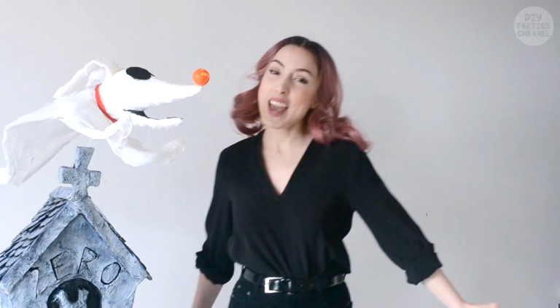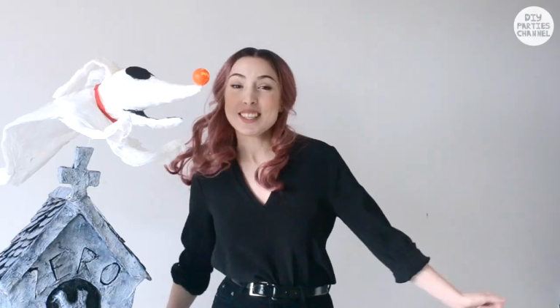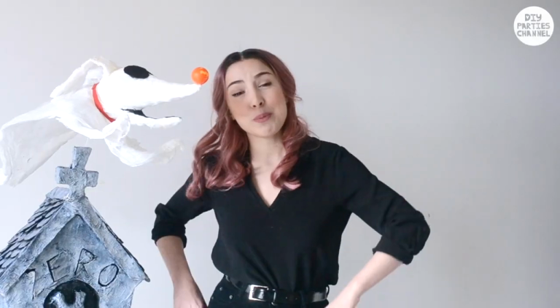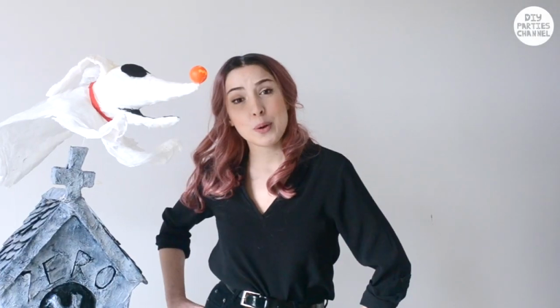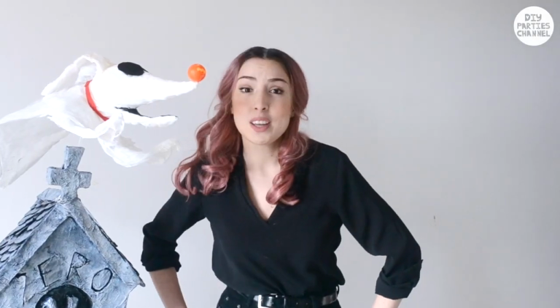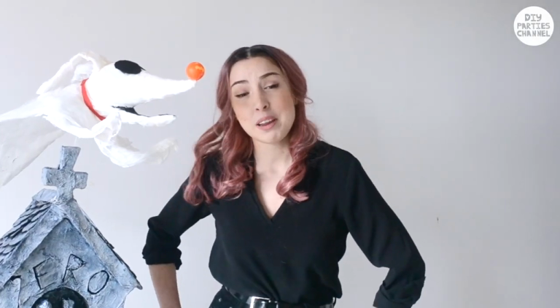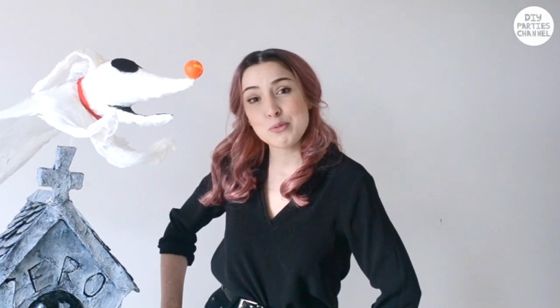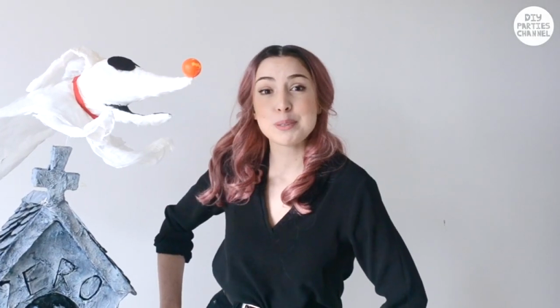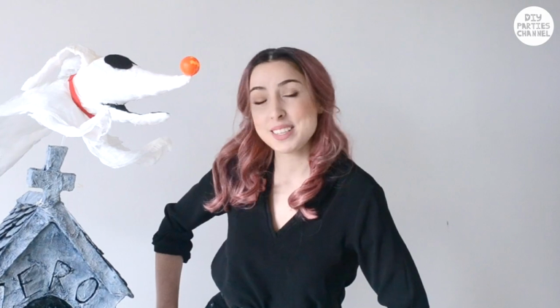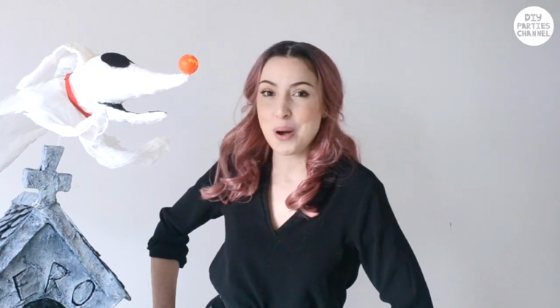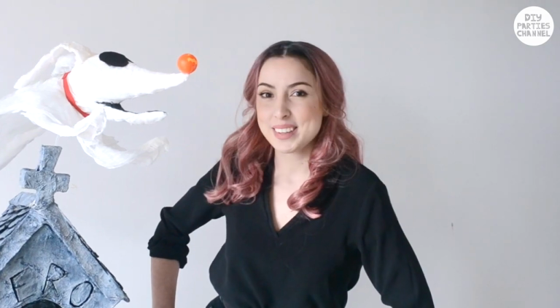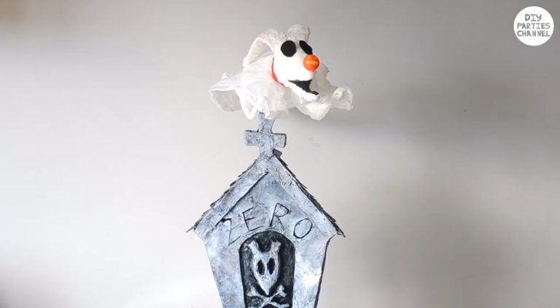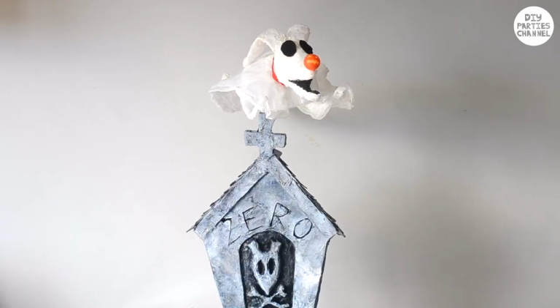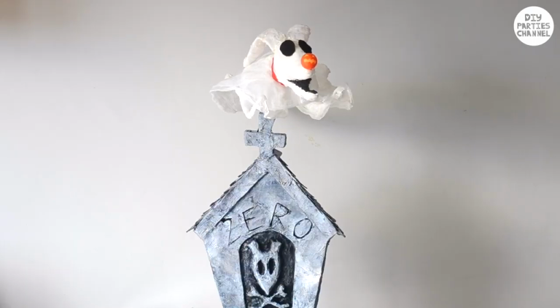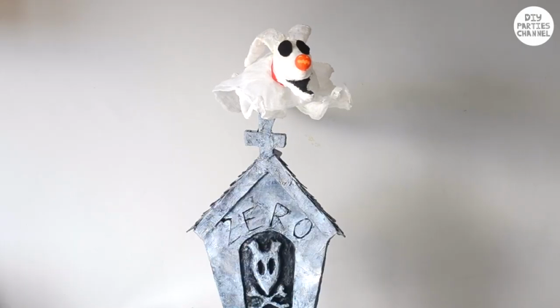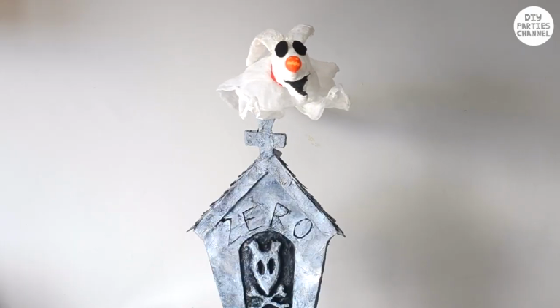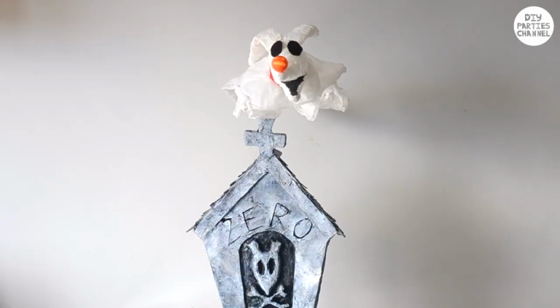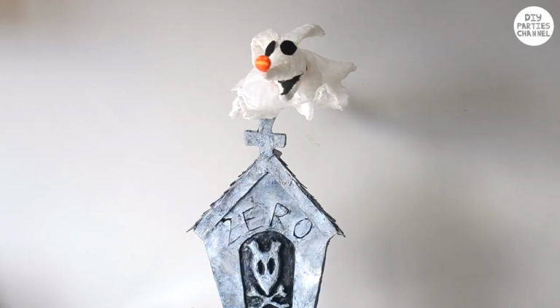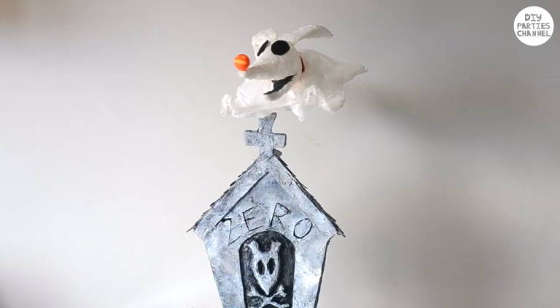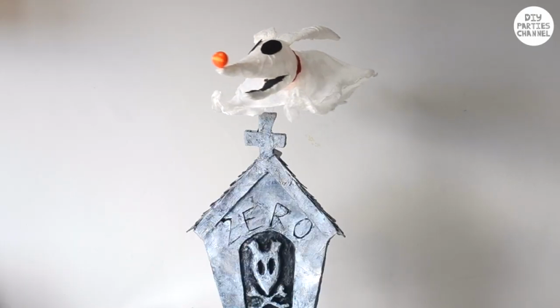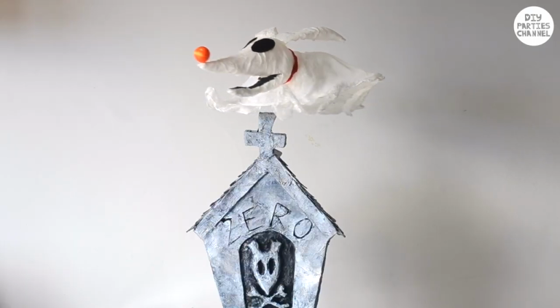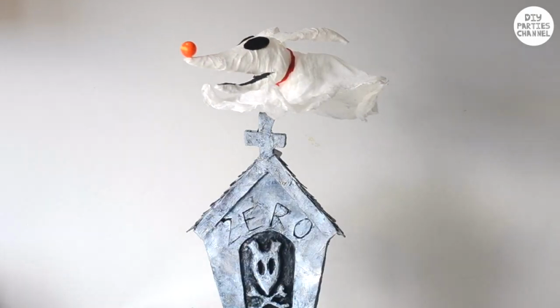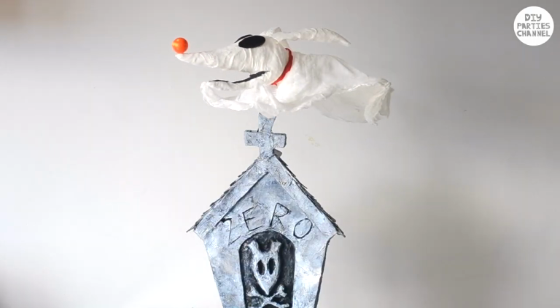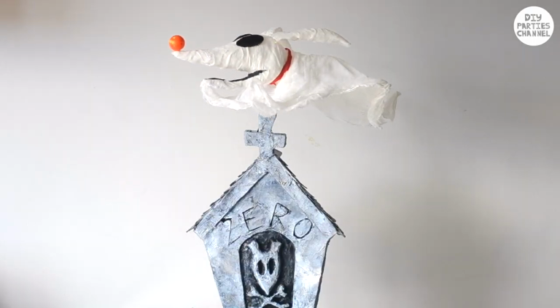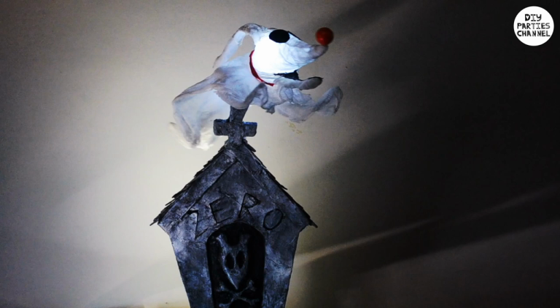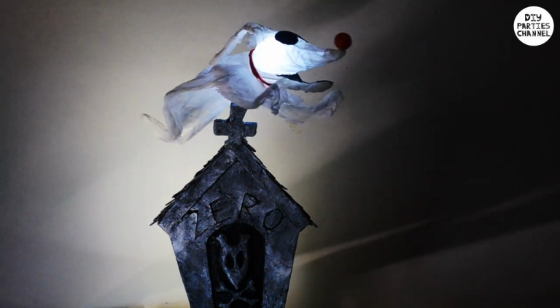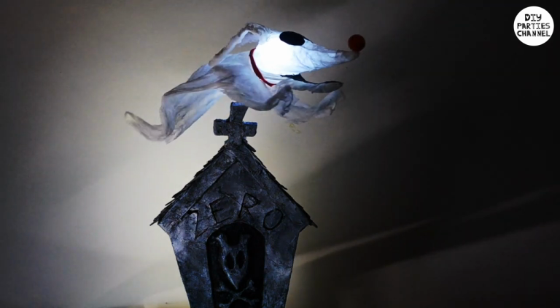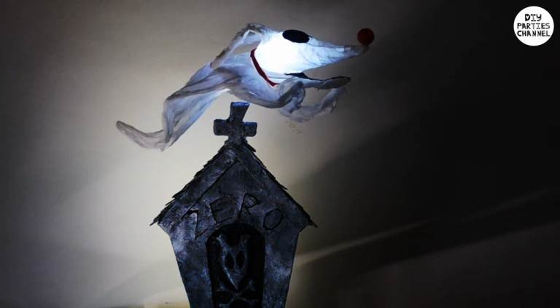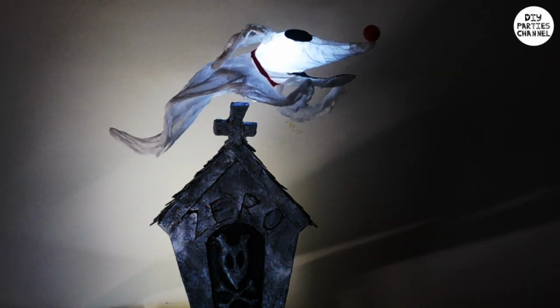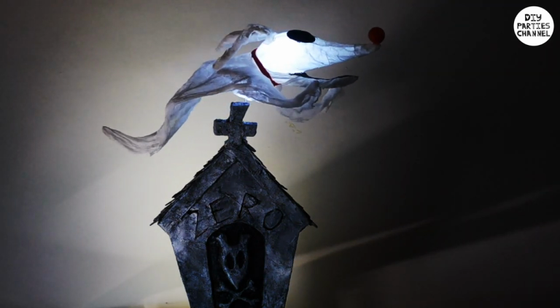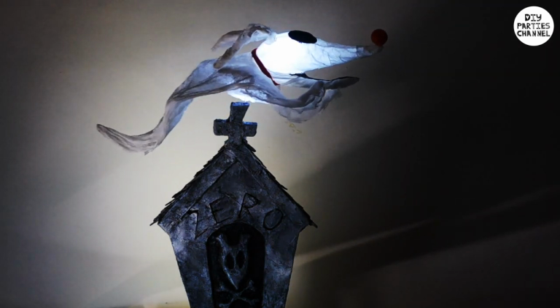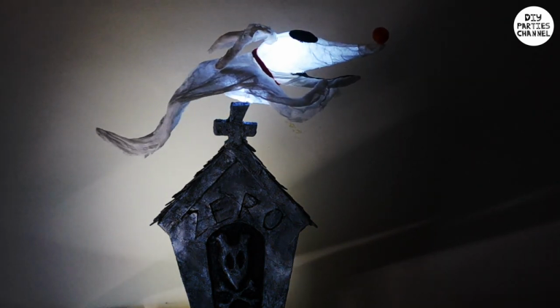Hey guys, it's girl Maria with another Nightmare Before Christmas DIY. Today we'll be making this flying Zero and its tombstone, which you'll also be able to light up to make this awesome decoration.